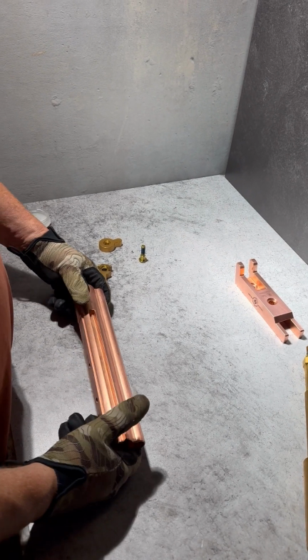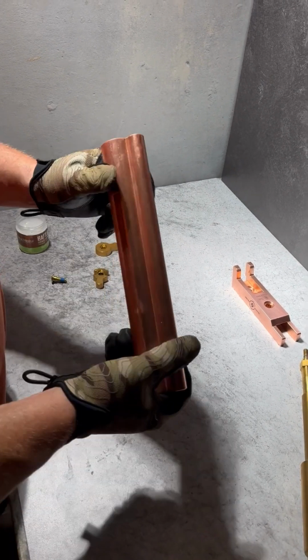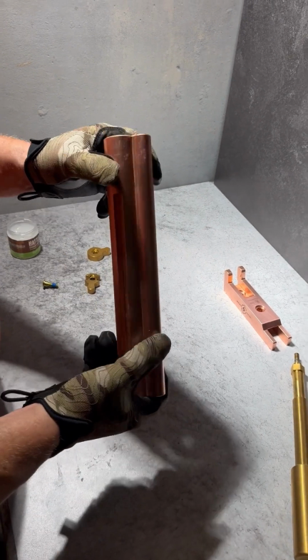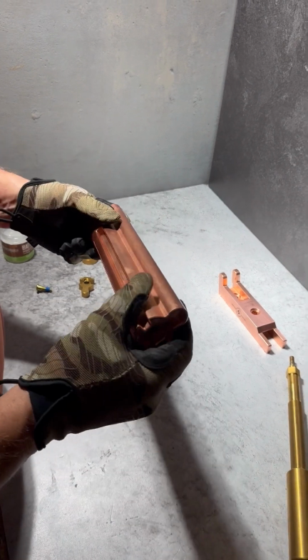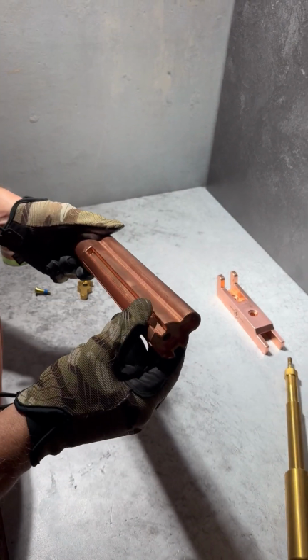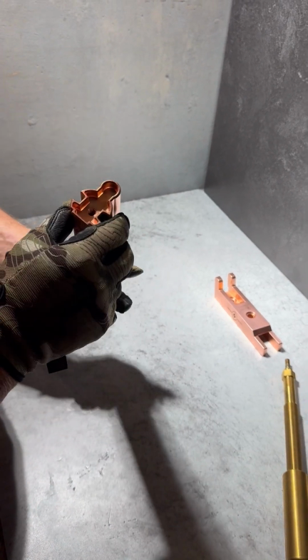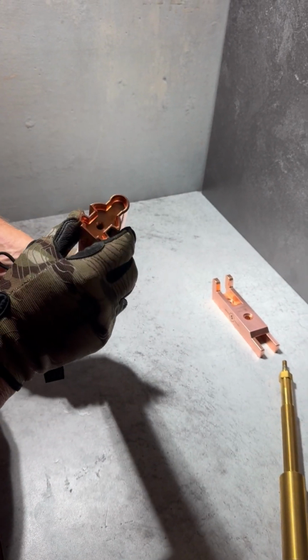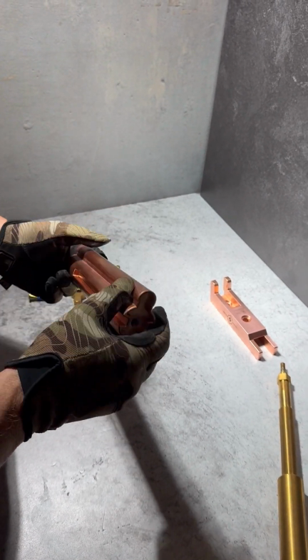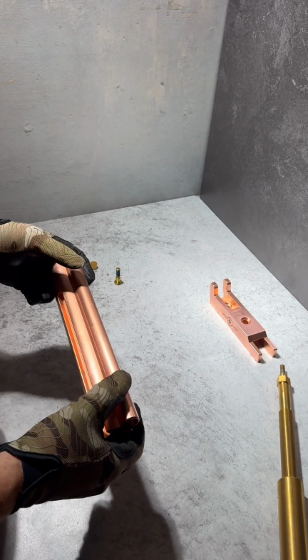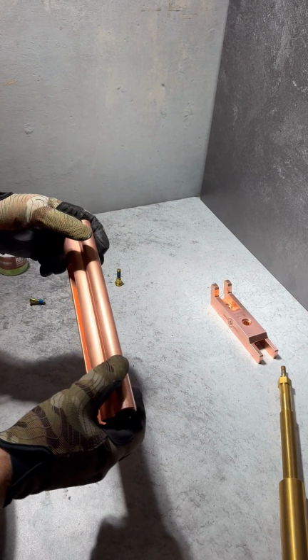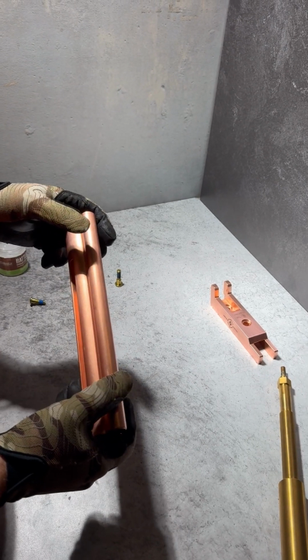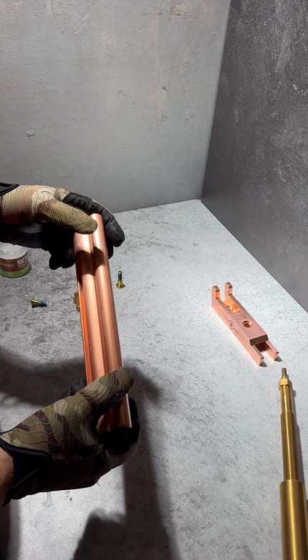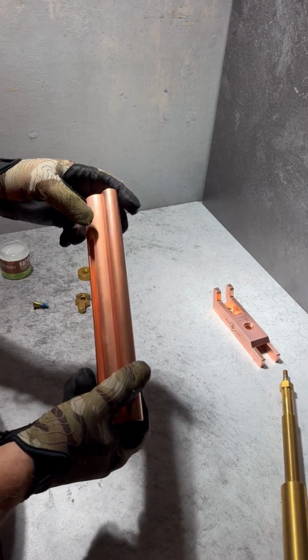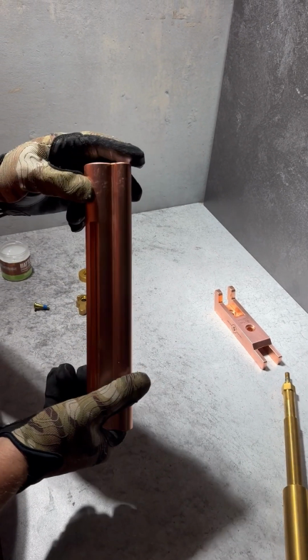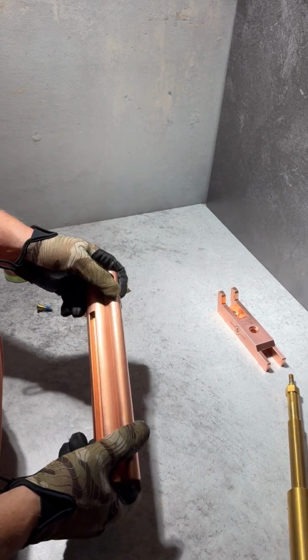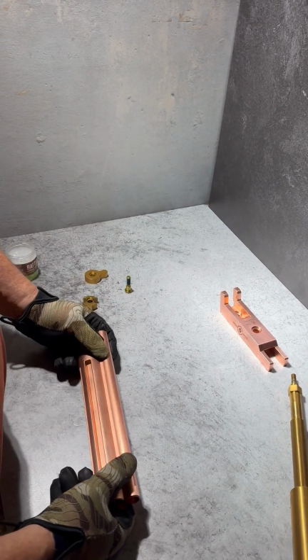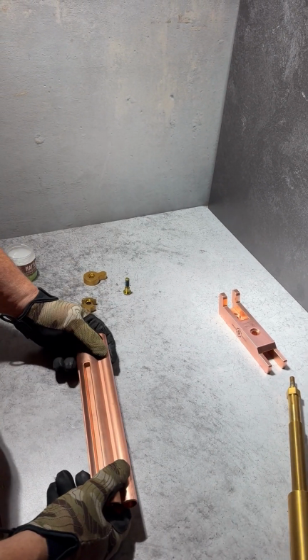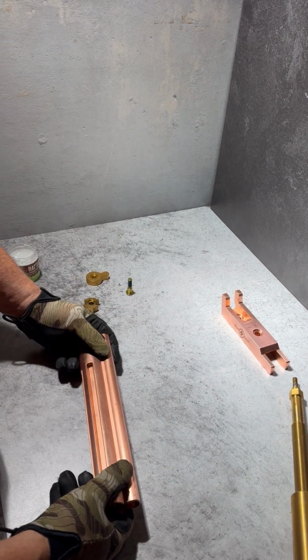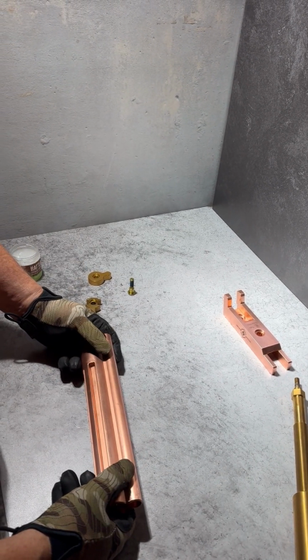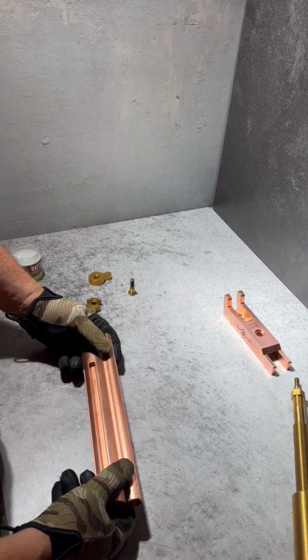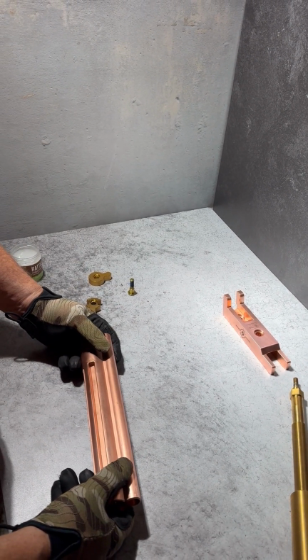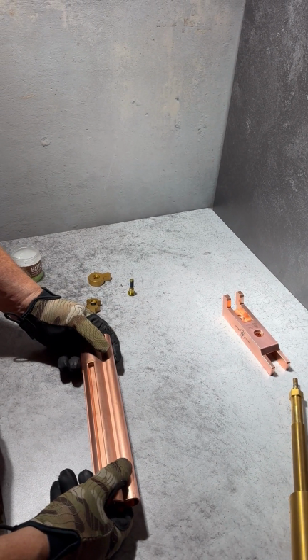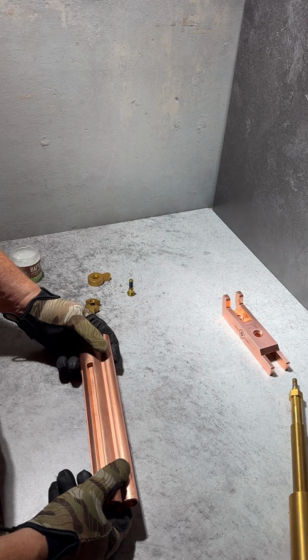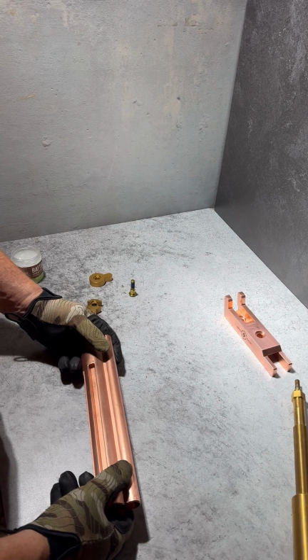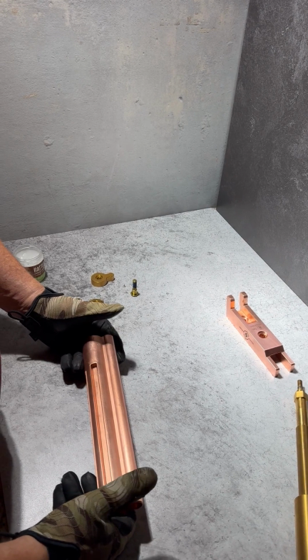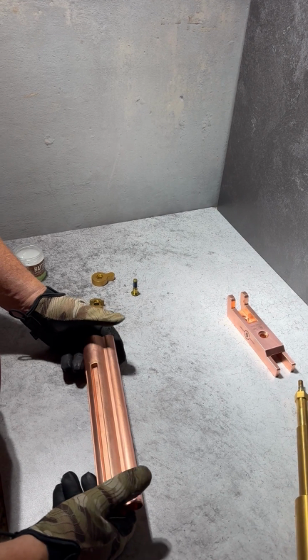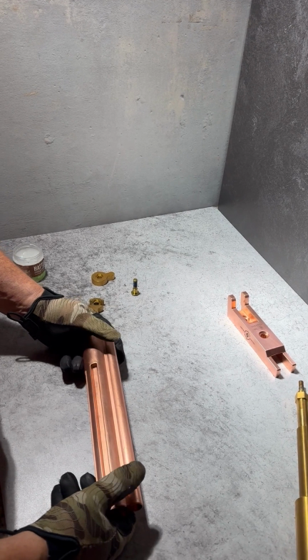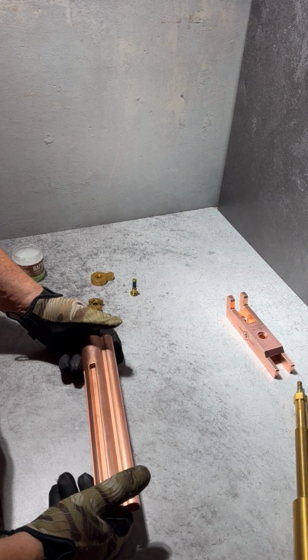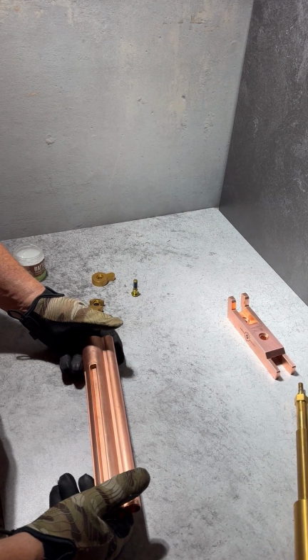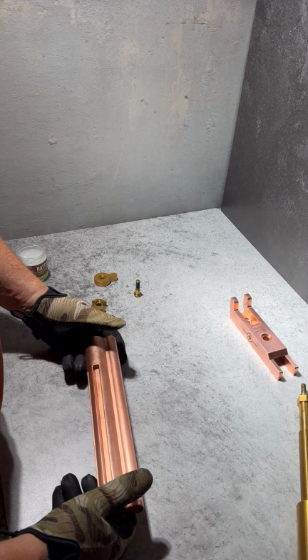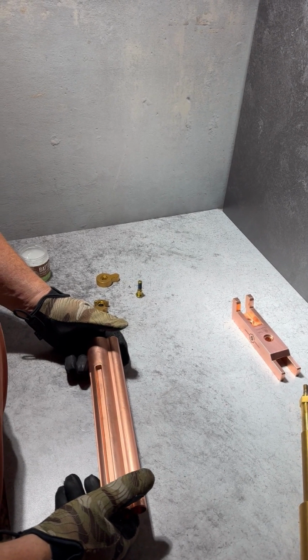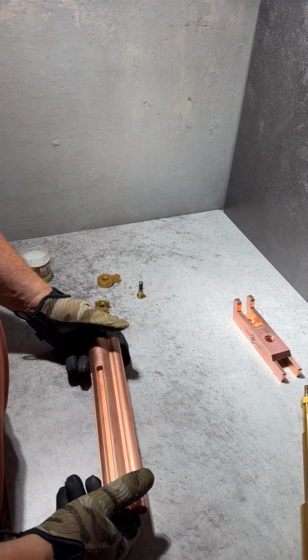We're introducing the CU mandrel. It's a full-length copper receiver welding mandrel designed to eliminate heat buildup when welding your receiver and also eliminate the chances of burning through the receiver metal.